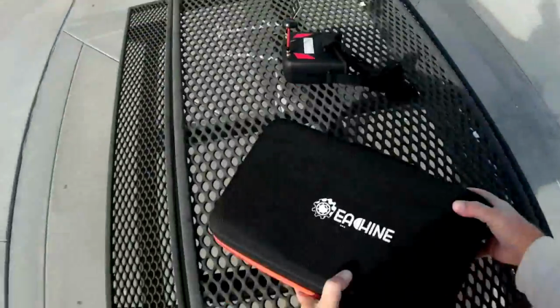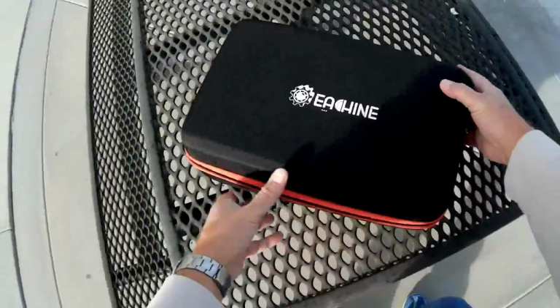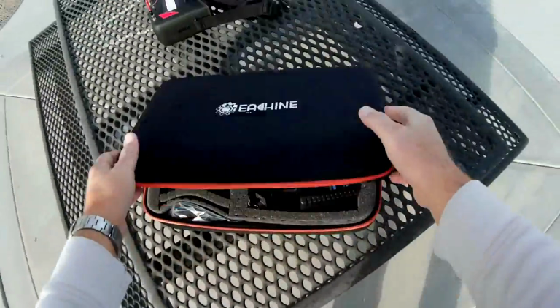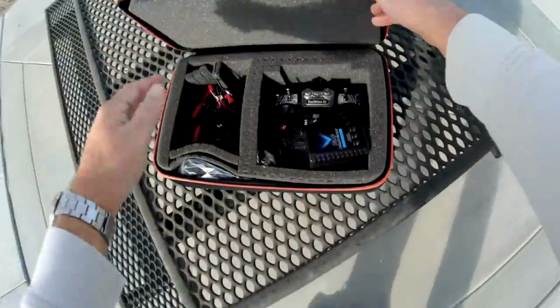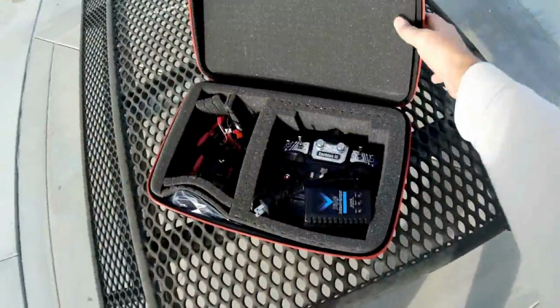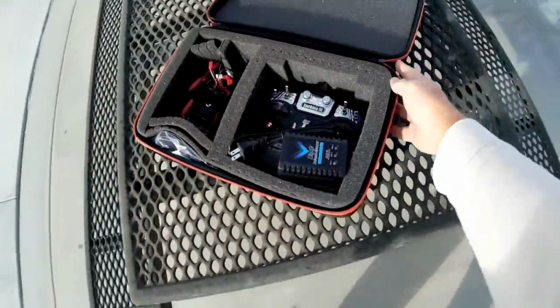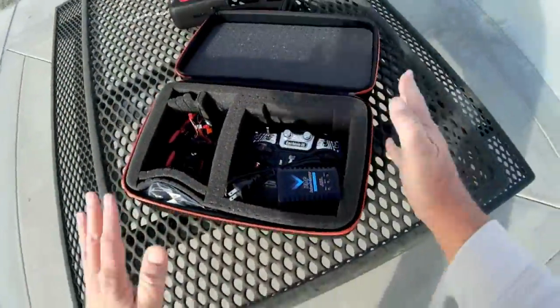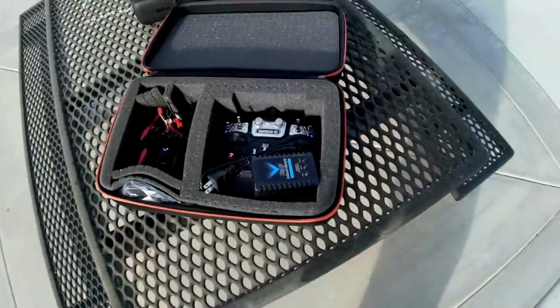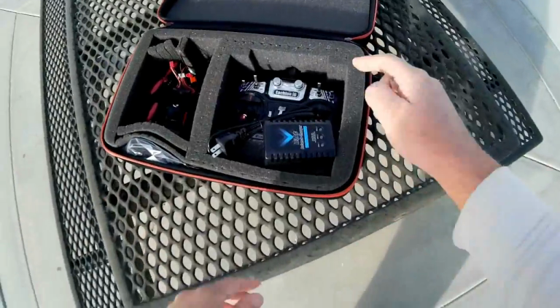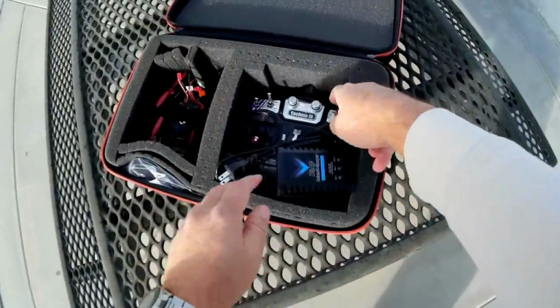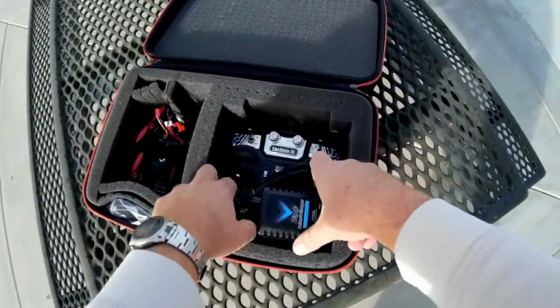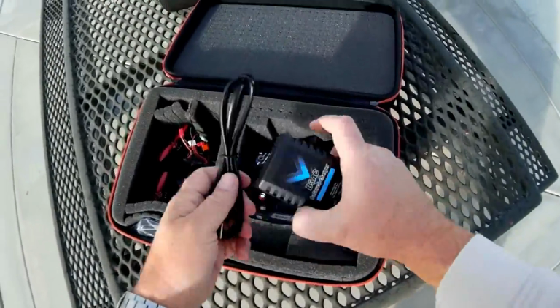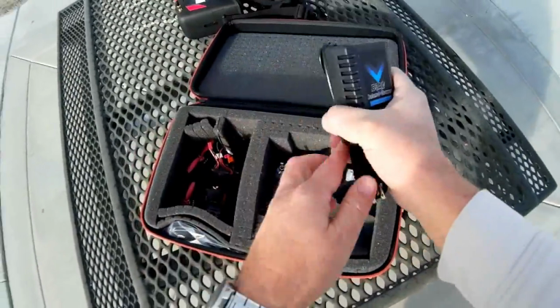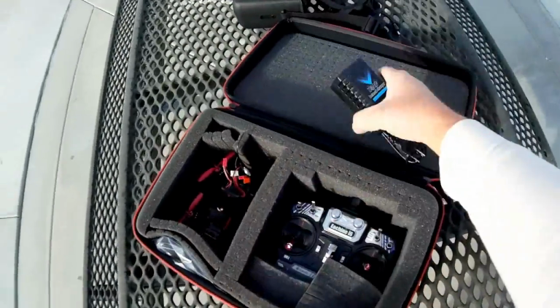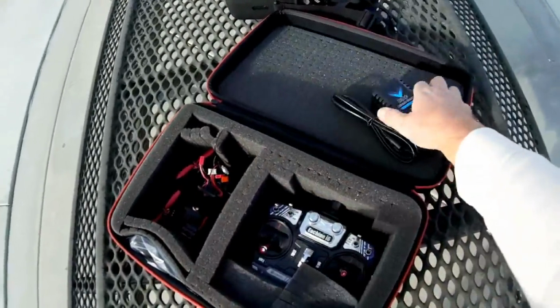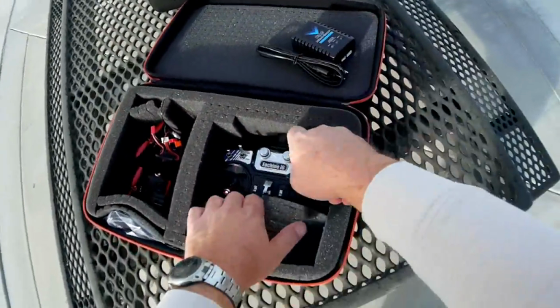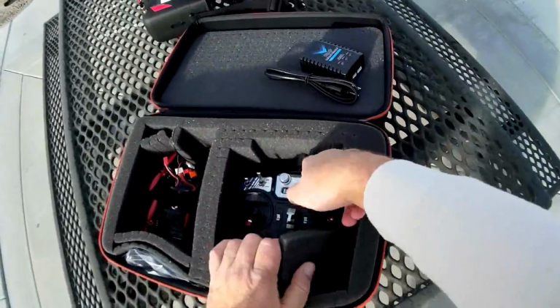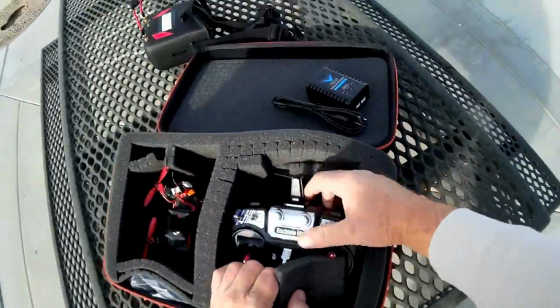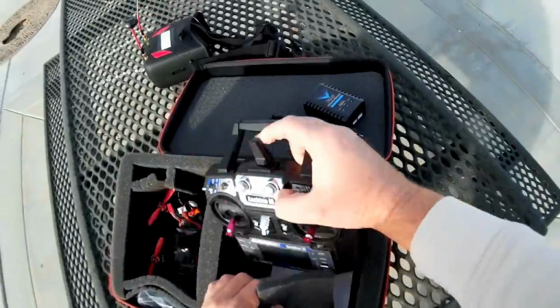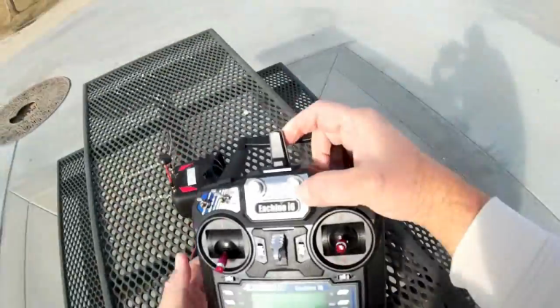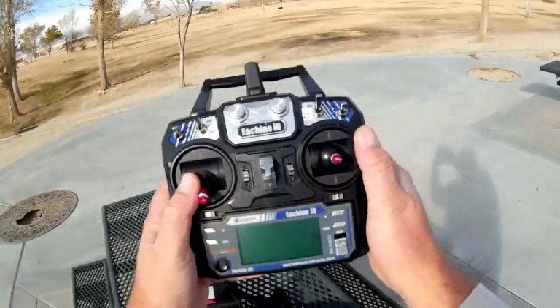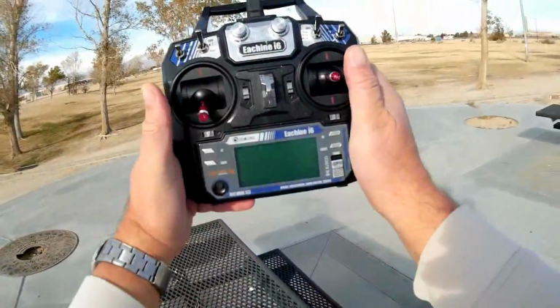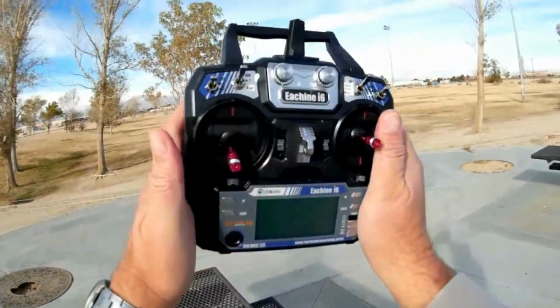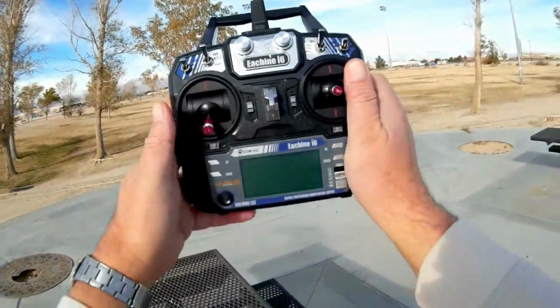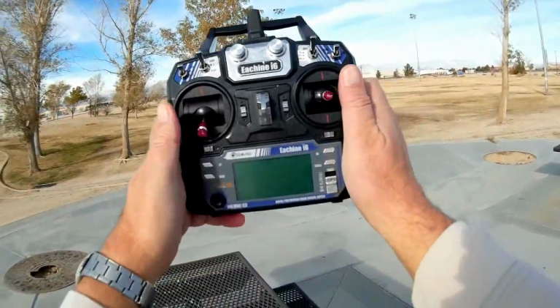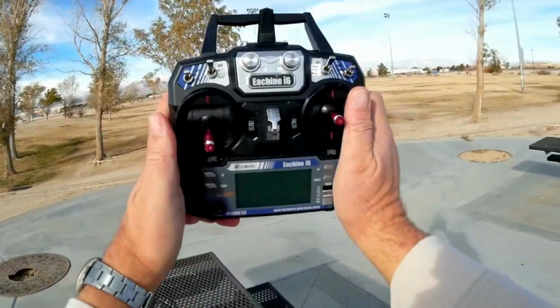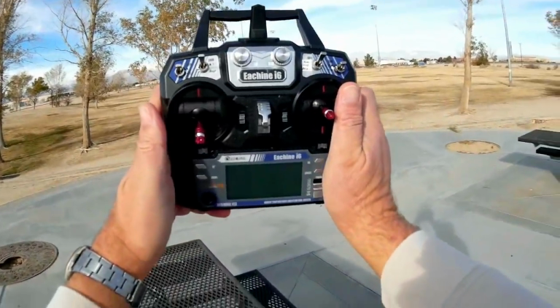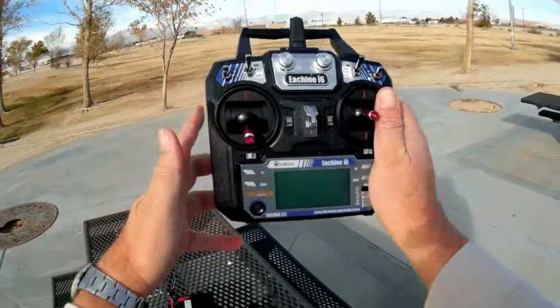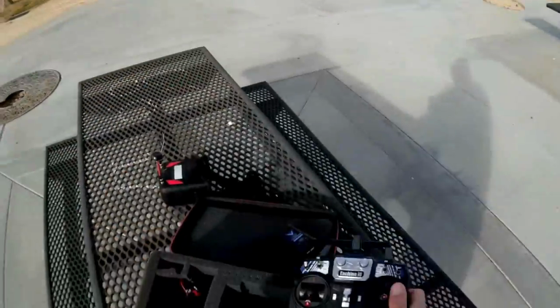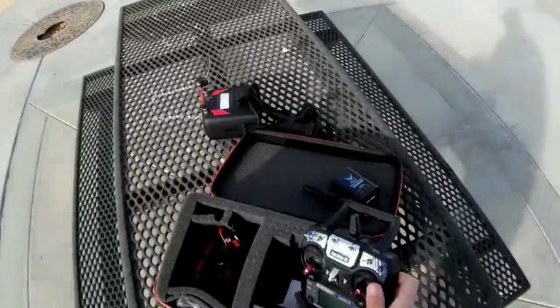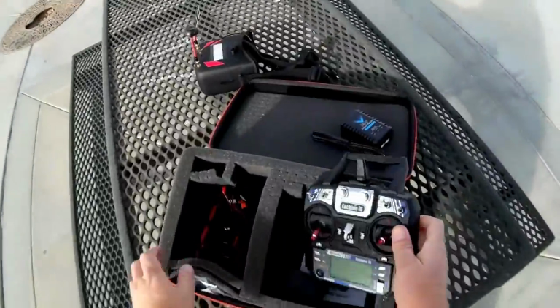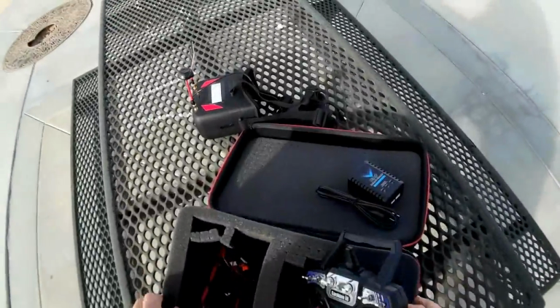Opening the box — this is the ready-to-fly version. We get the charger for the quadcopter, but also an Isshin i6 rebranded FlySky i6 transmitter. But let's look at the quadcopter itself here.